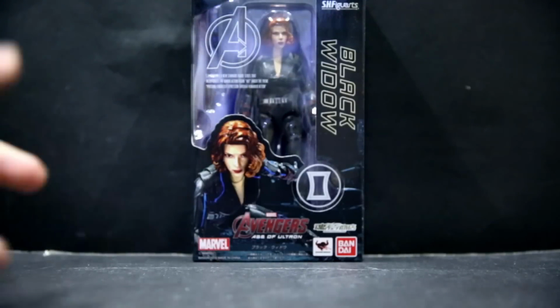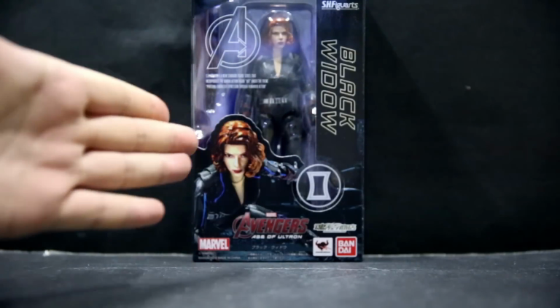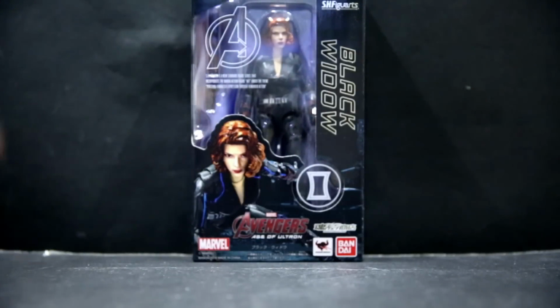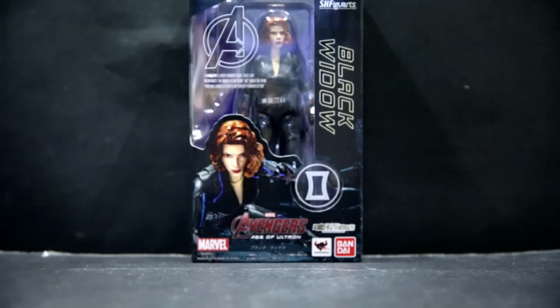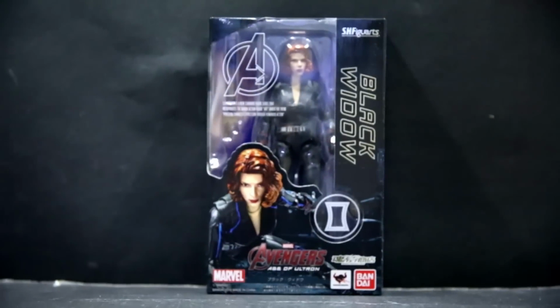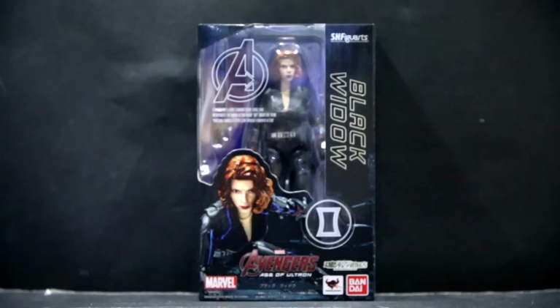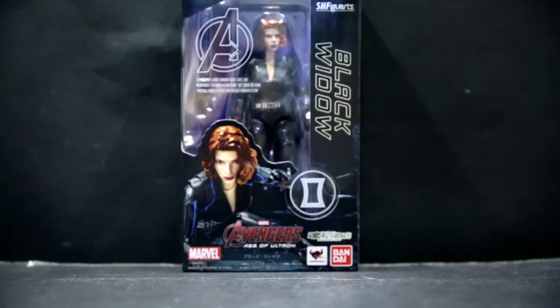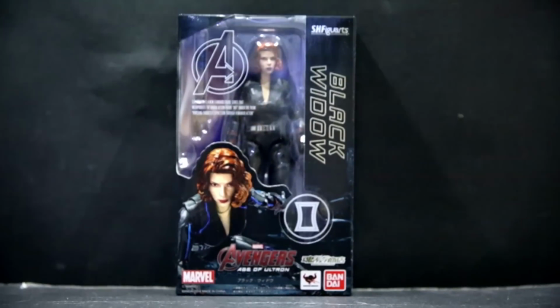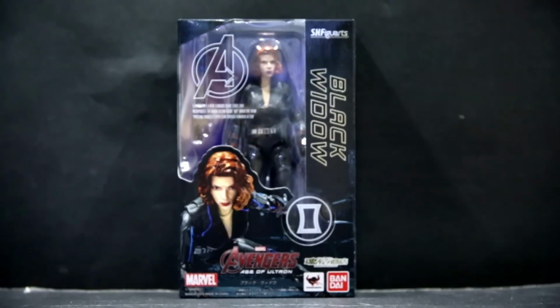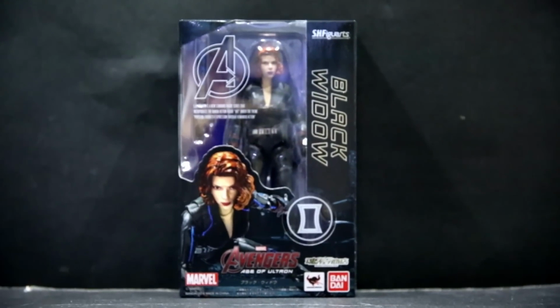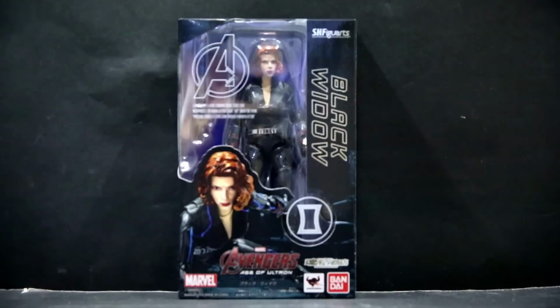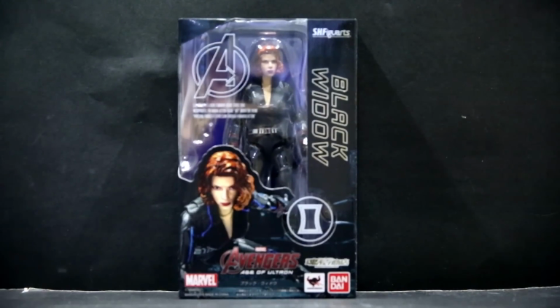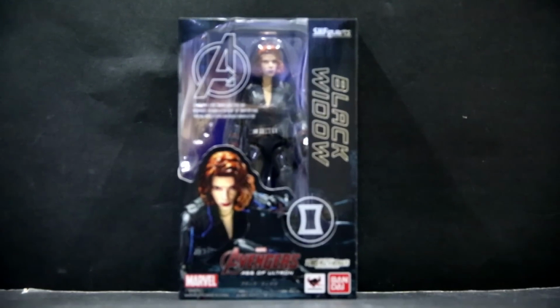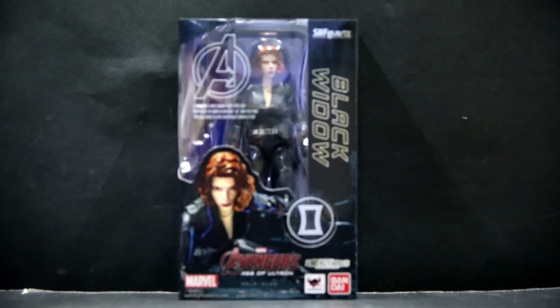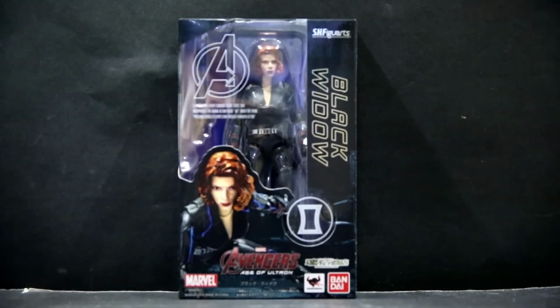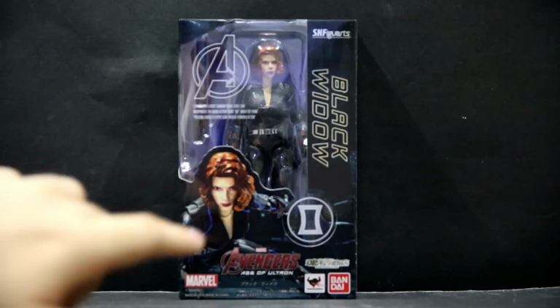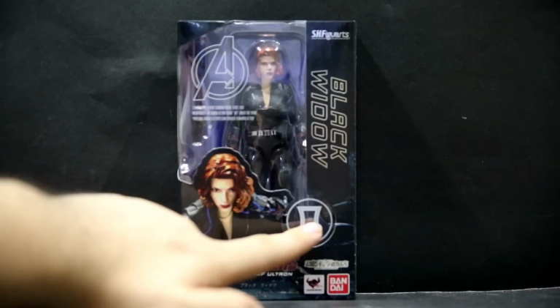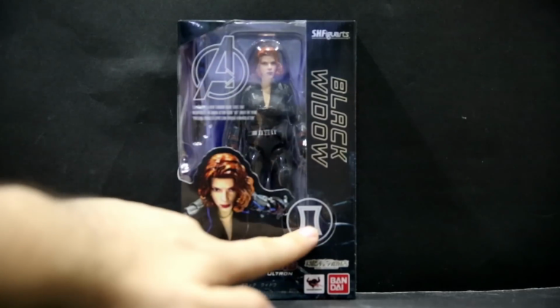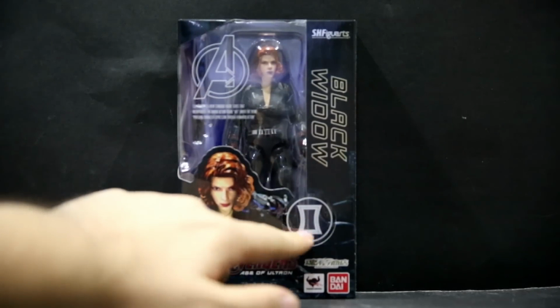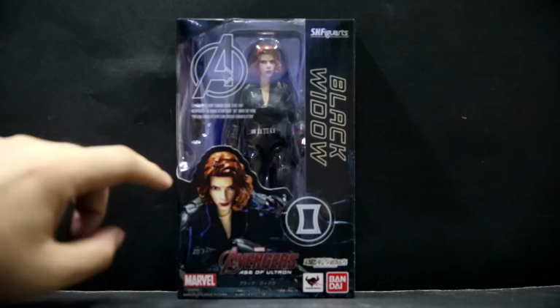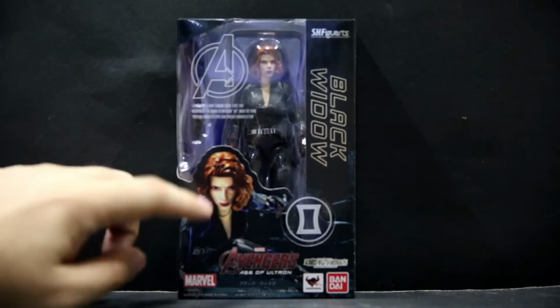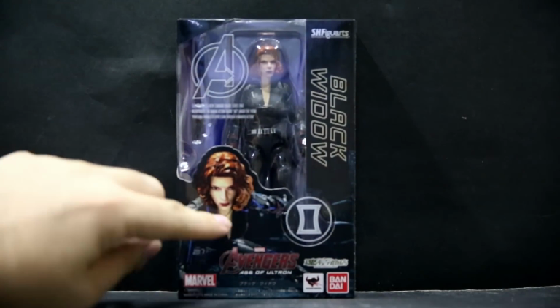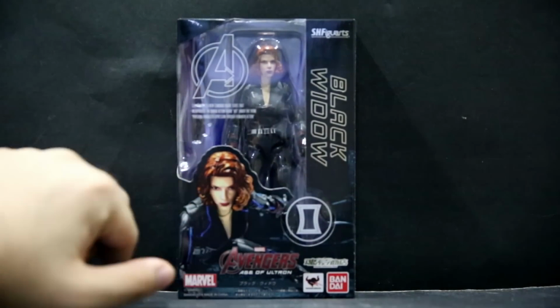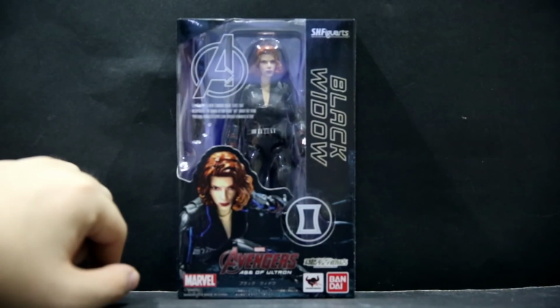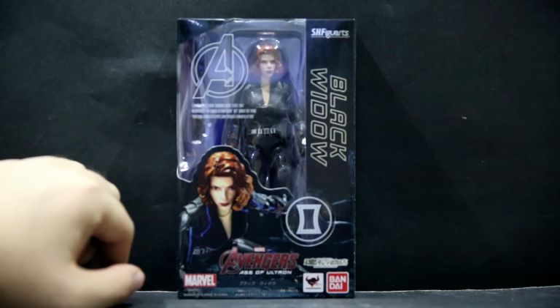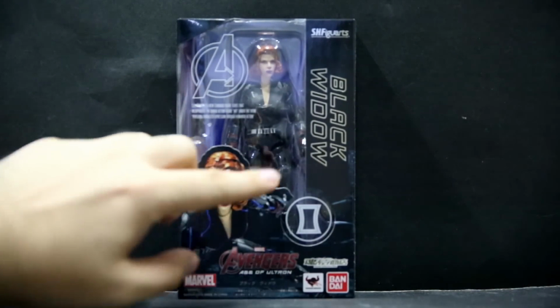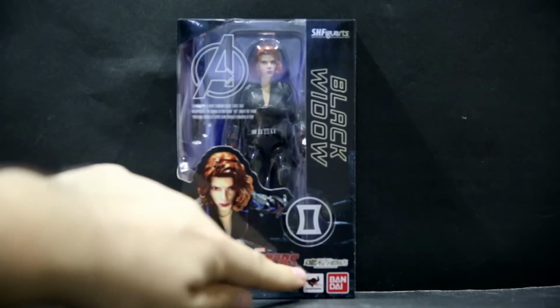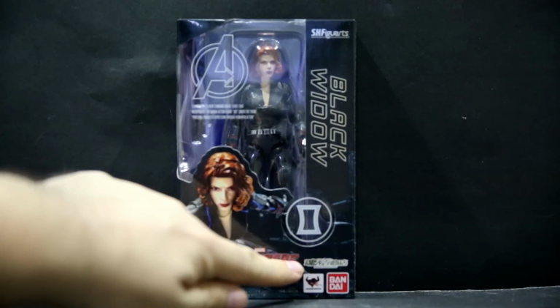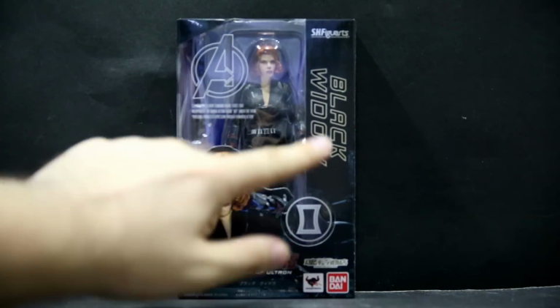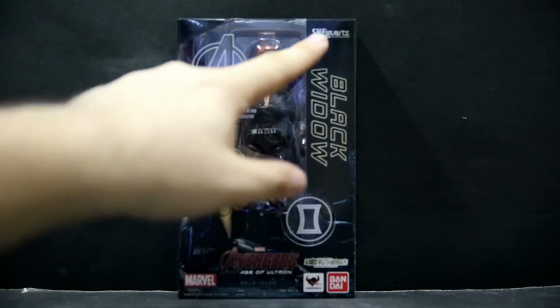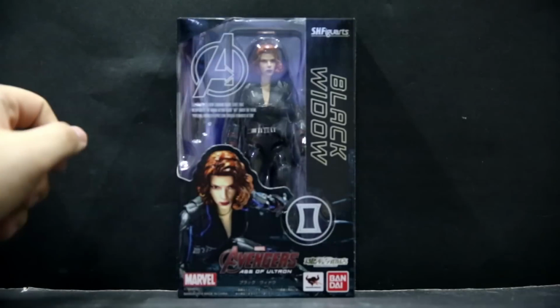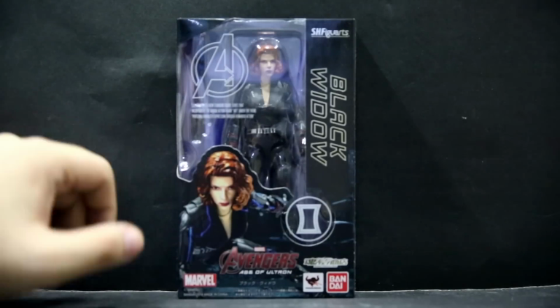And here's the figure in the box itself. Black Widow on the side — very similar to the Ant-Man box. You have the Black Widow logo right there, another picture of the figure in a pose, and Bandai Premium, SH Figuarts, etc.